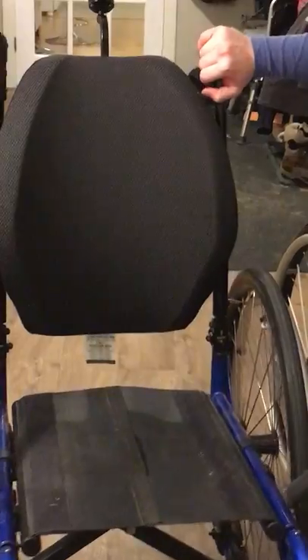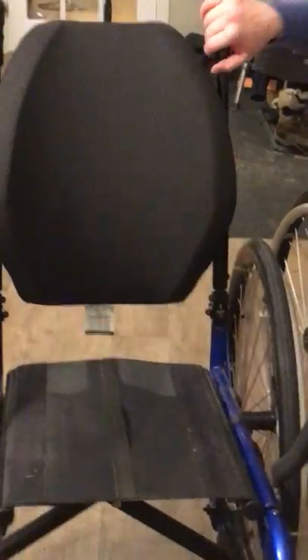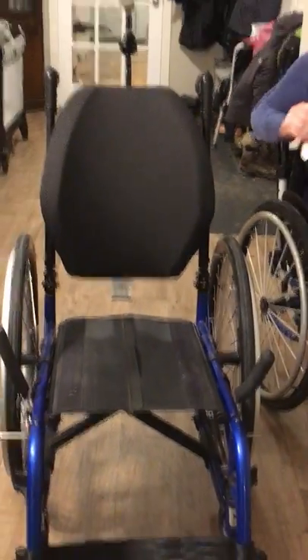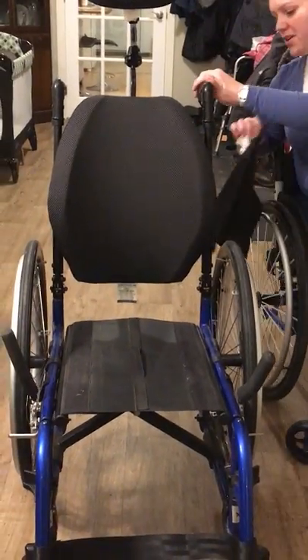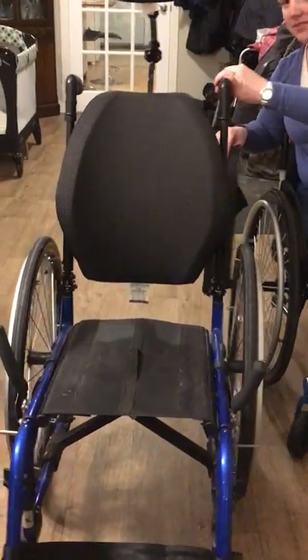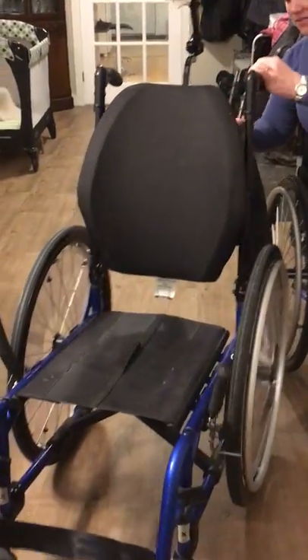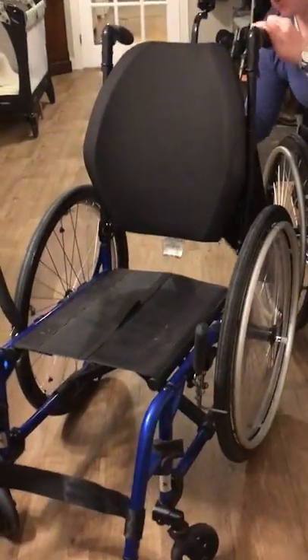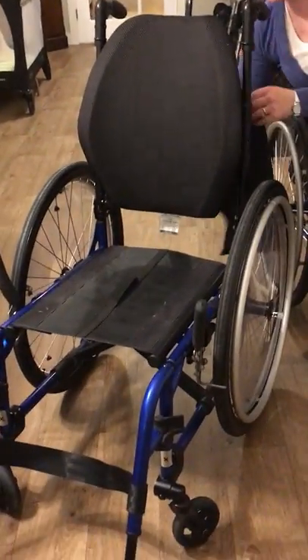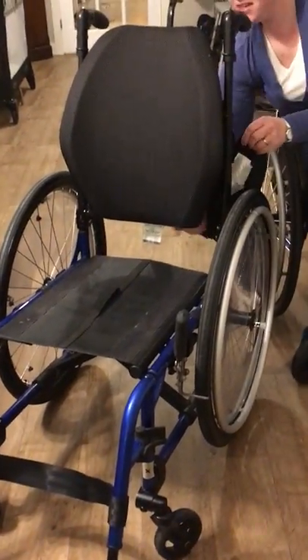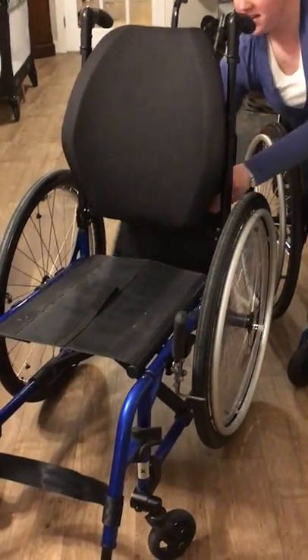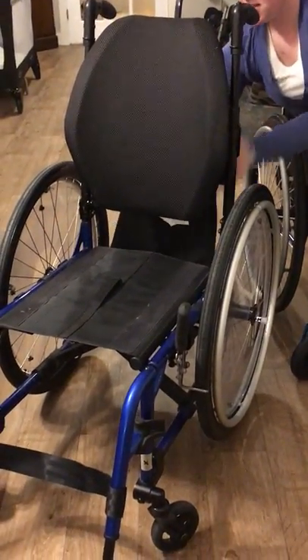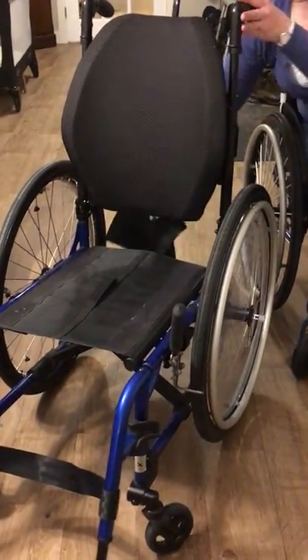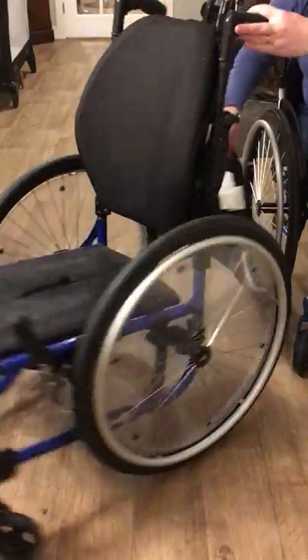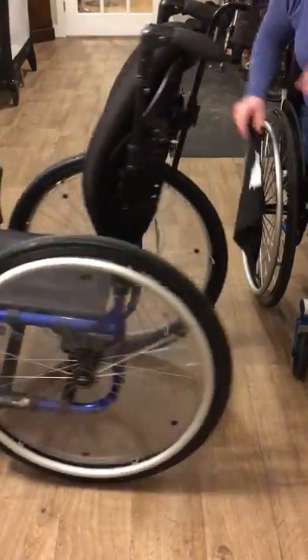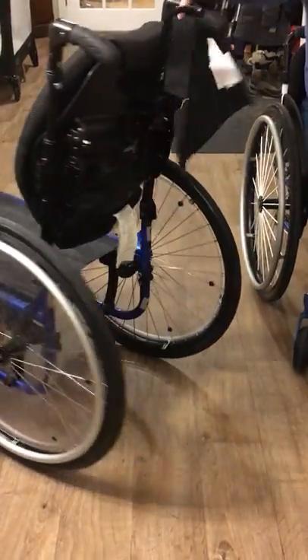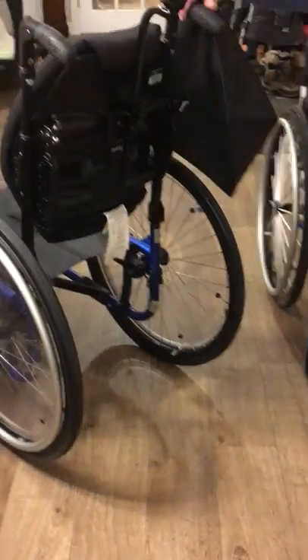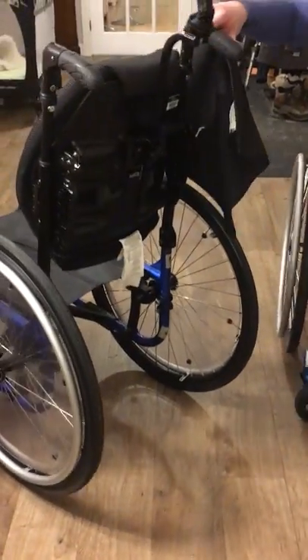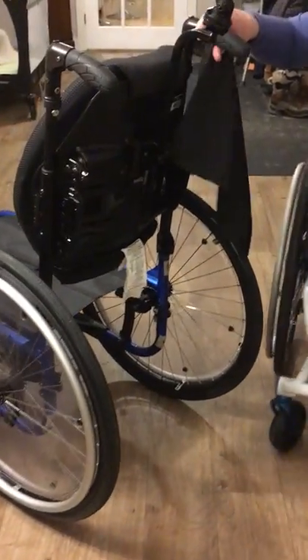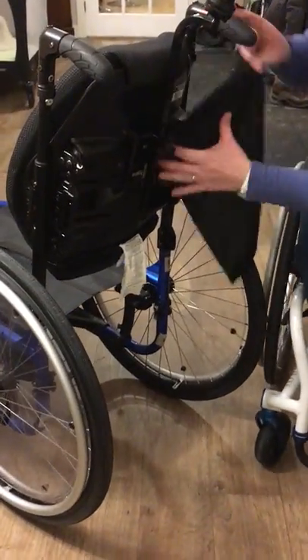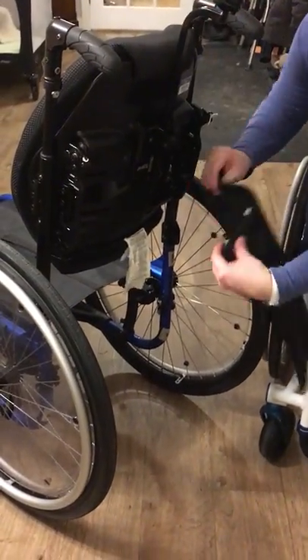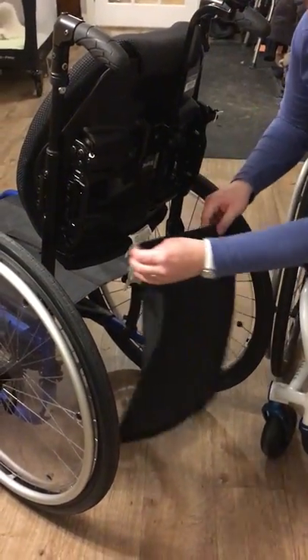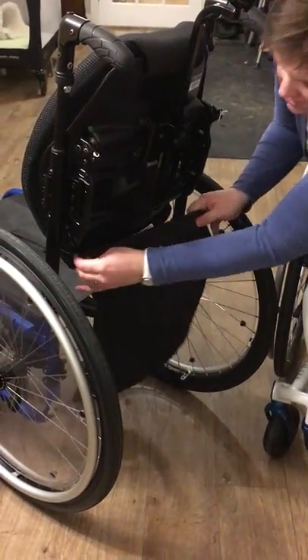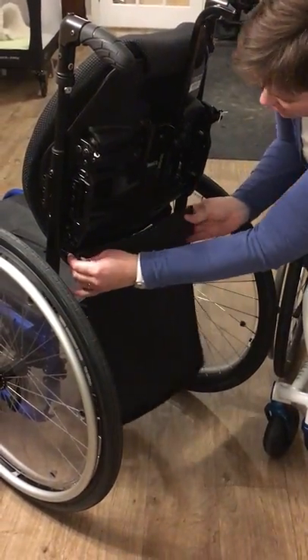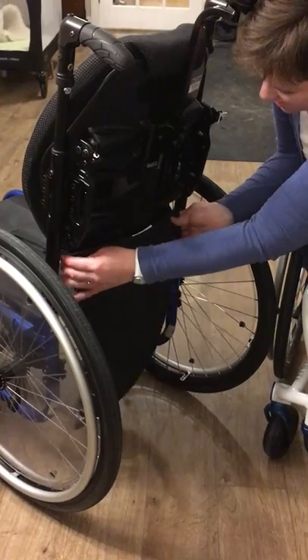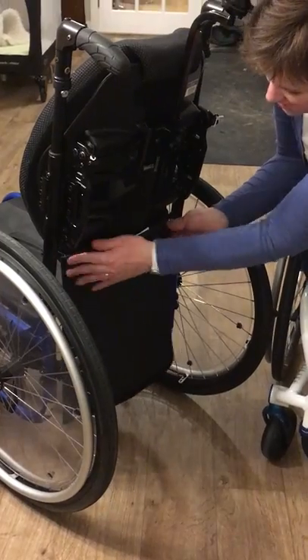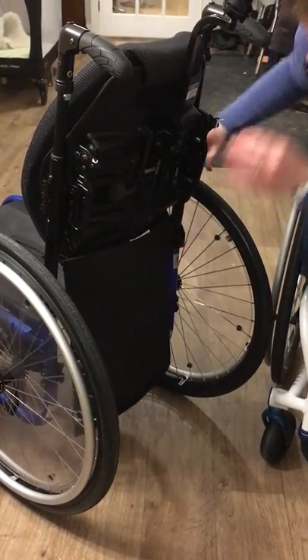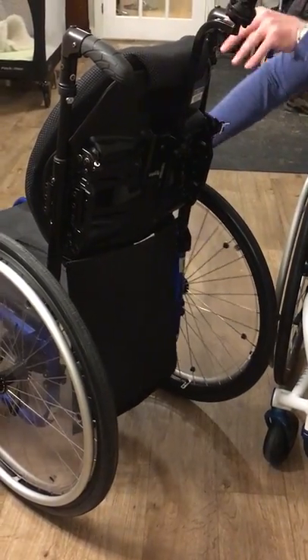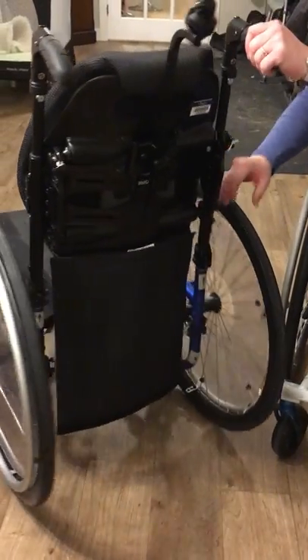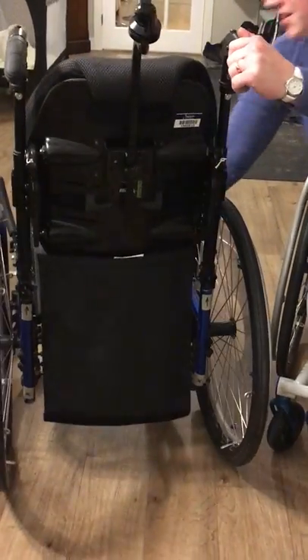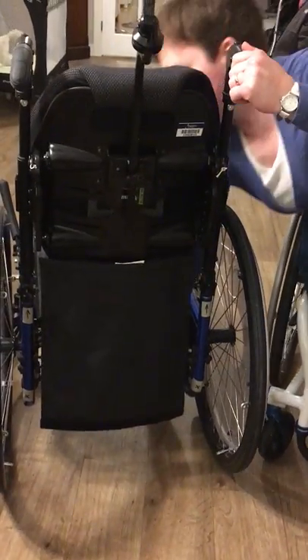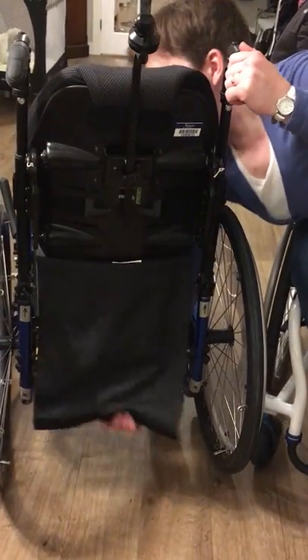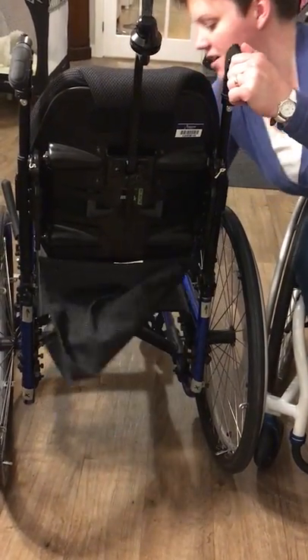Then I'm gonna want to put my privacy screen back on here and pull it off over here.